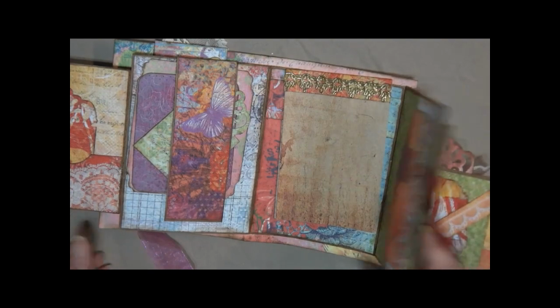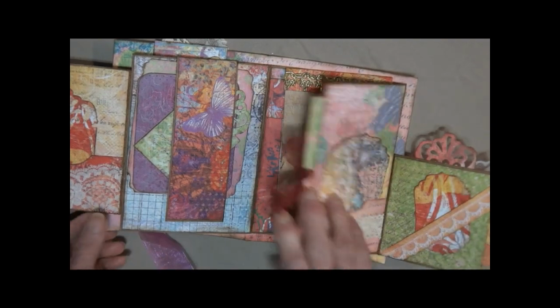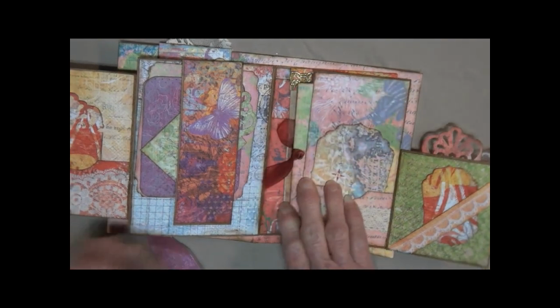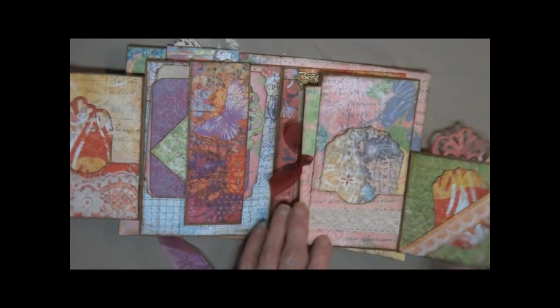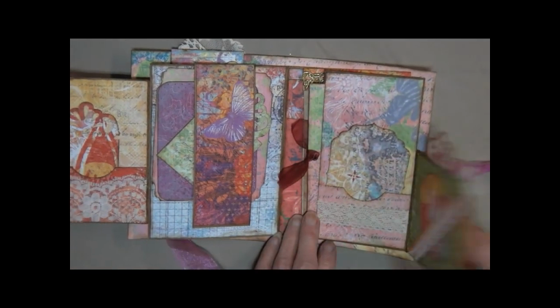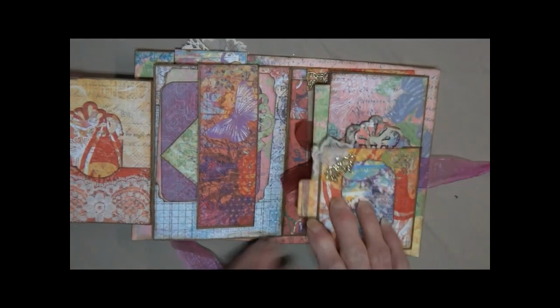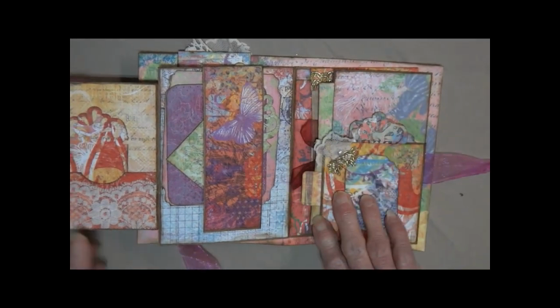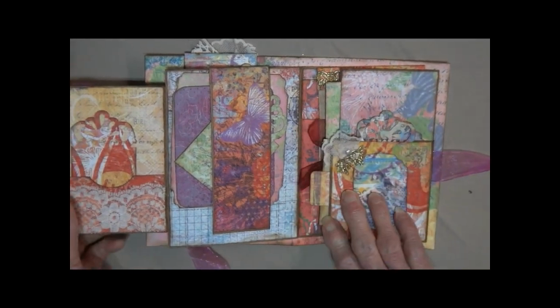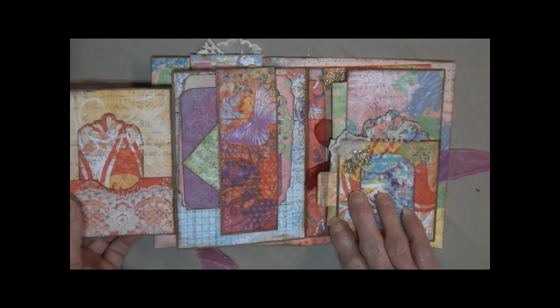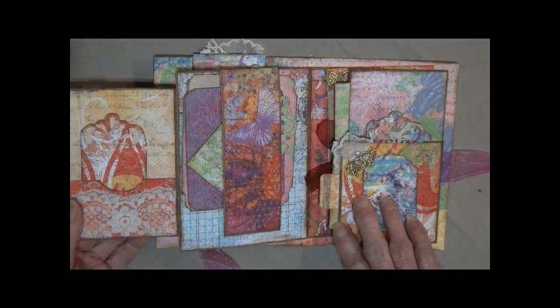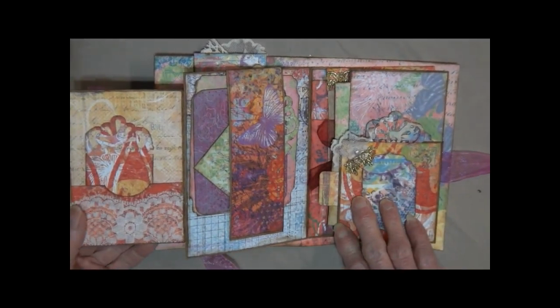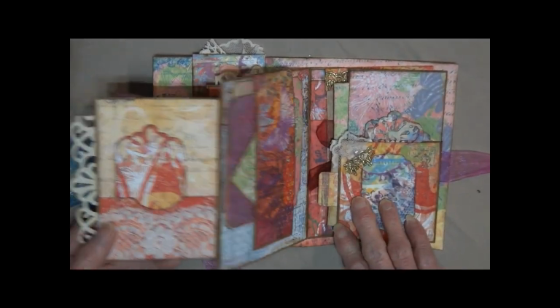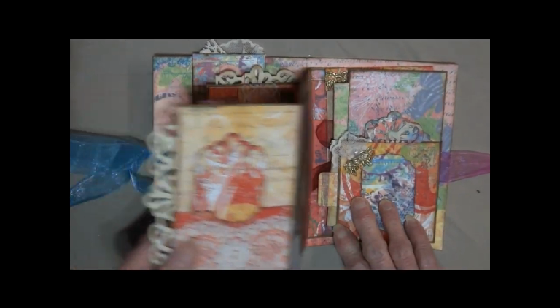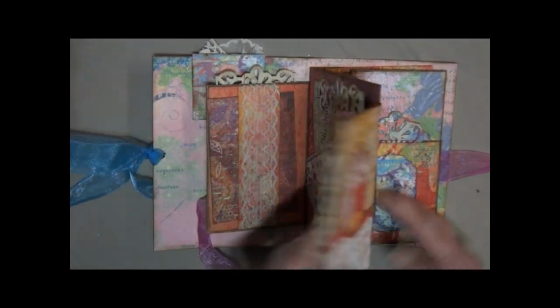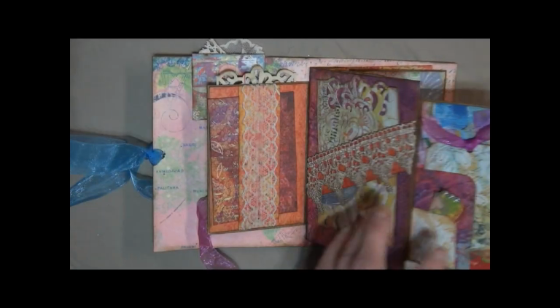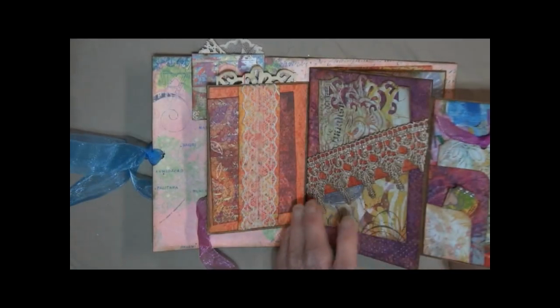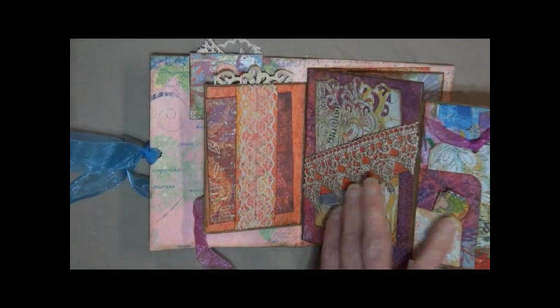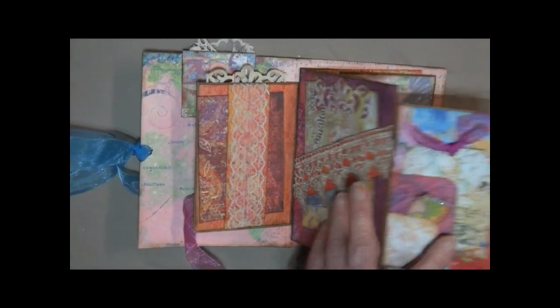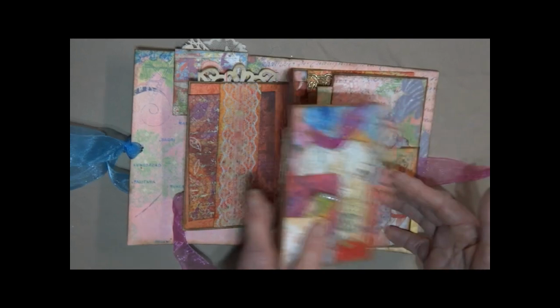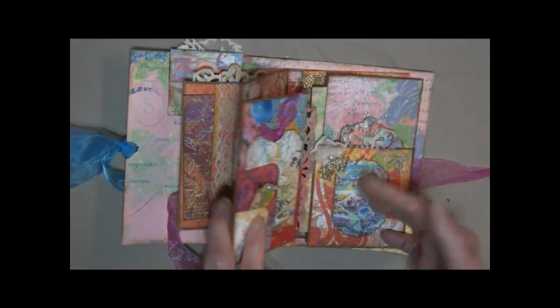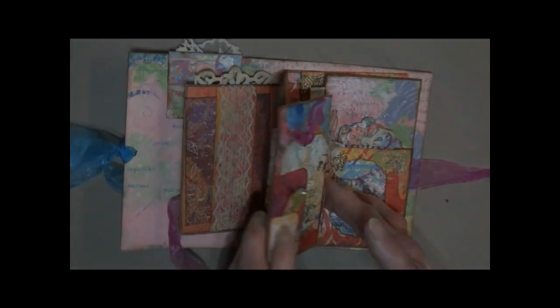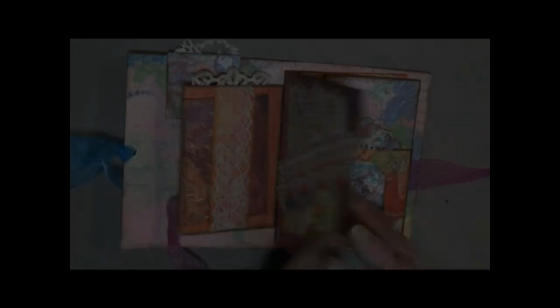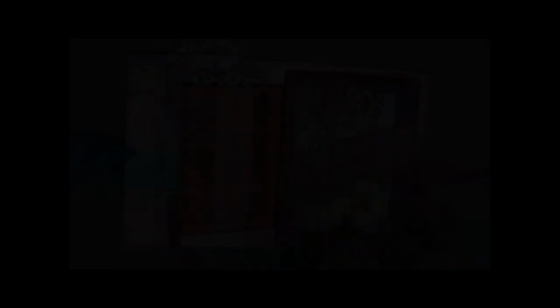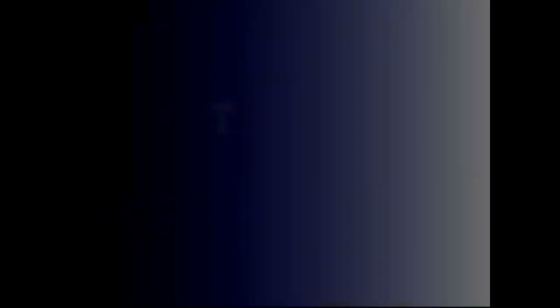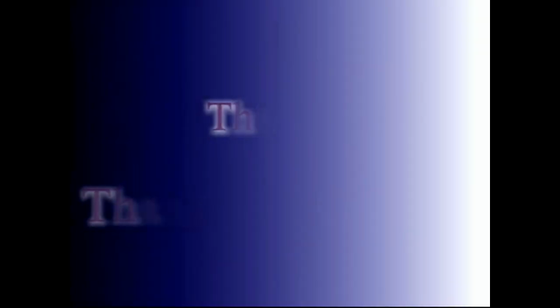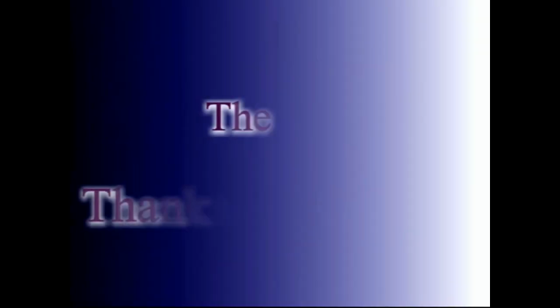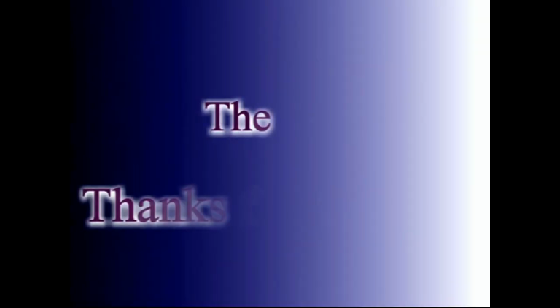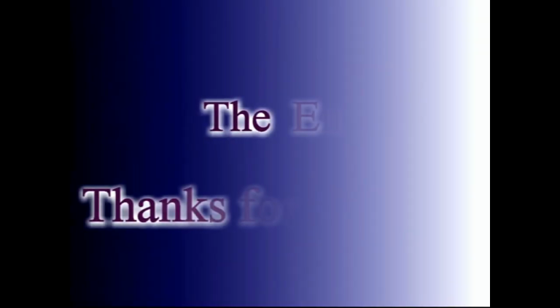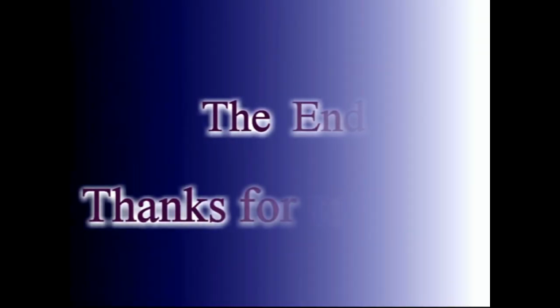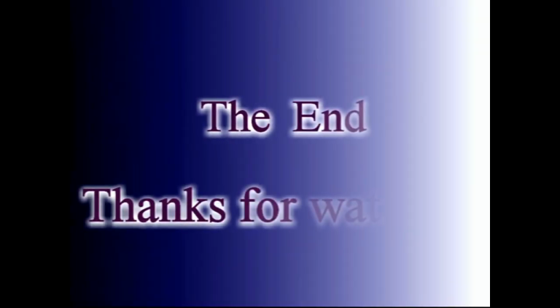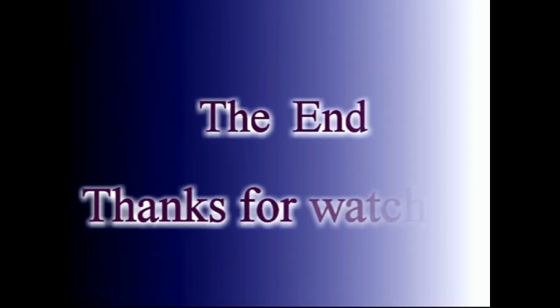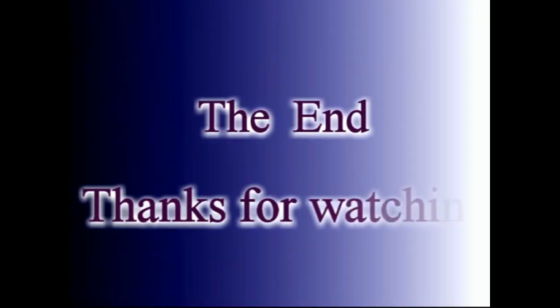And that concludes our tour. Thank you so much for joining me. I hope you enjoyed it. Thanks so much for watching, and I'll see you next time.